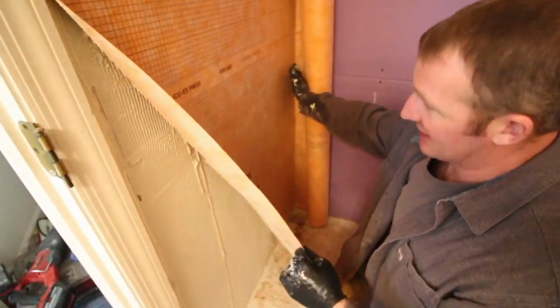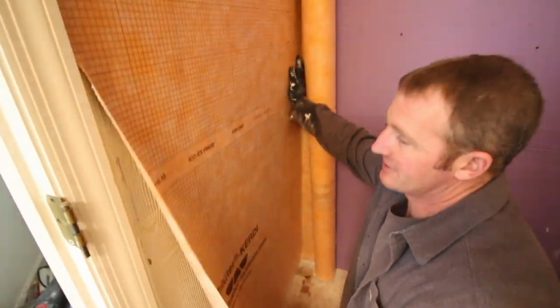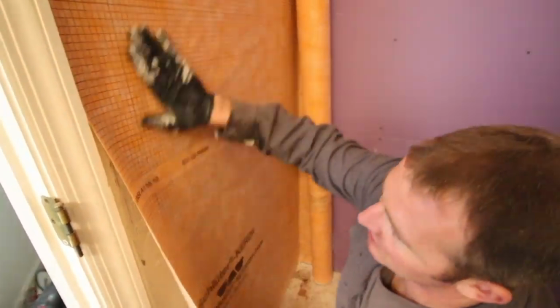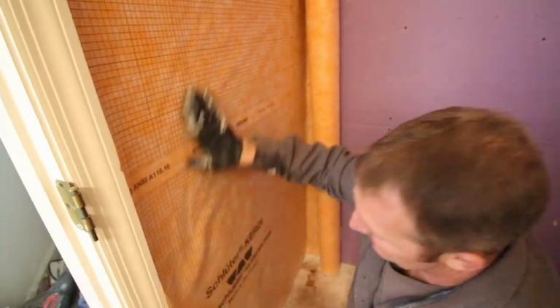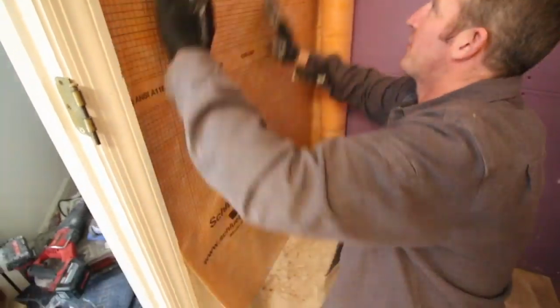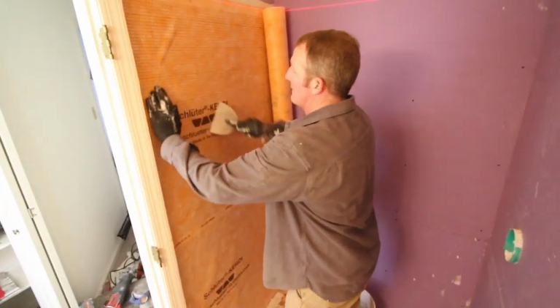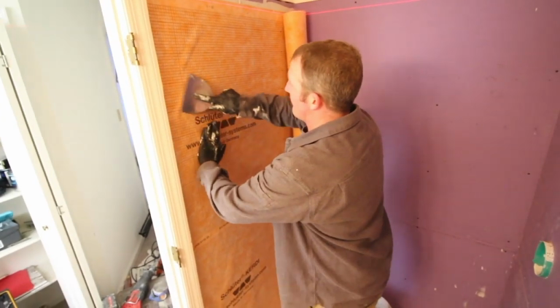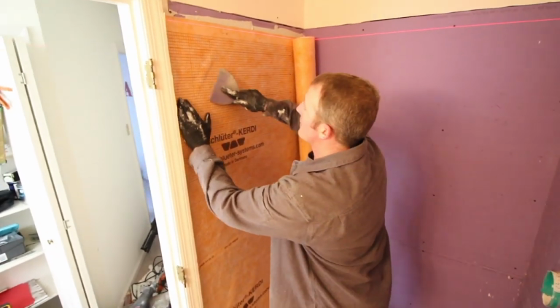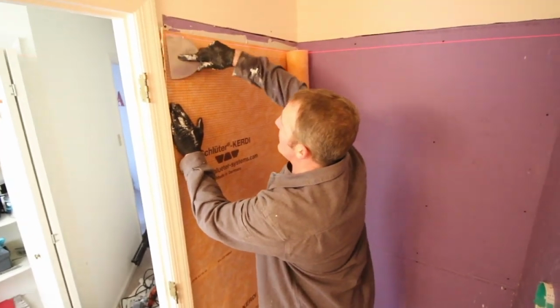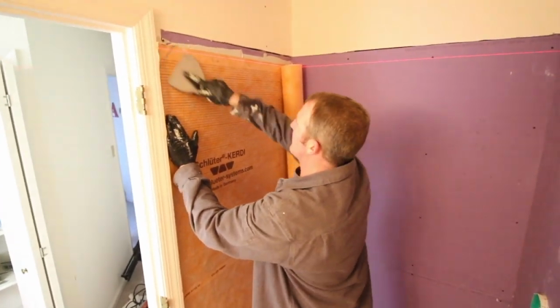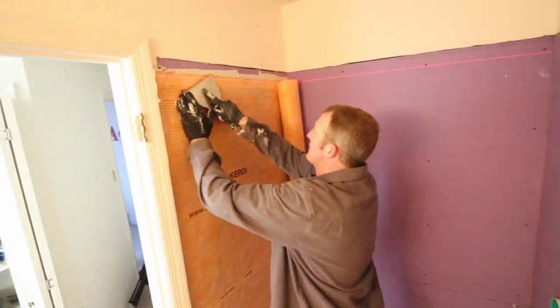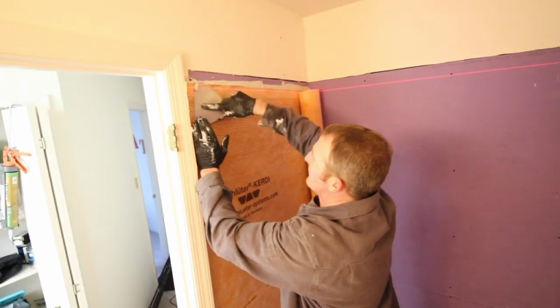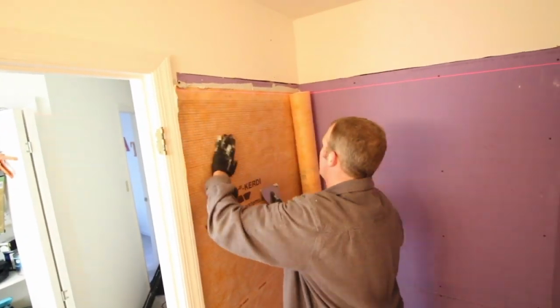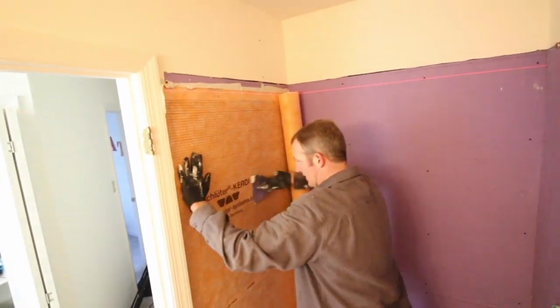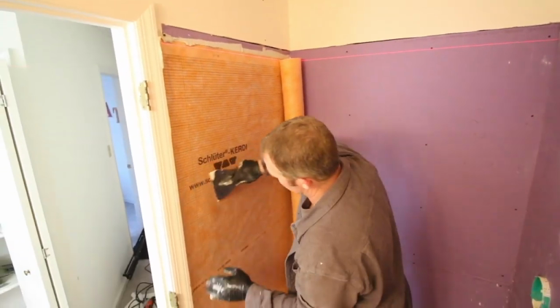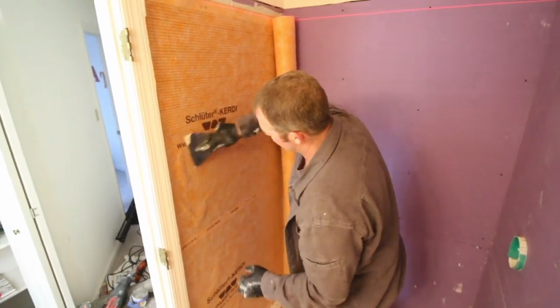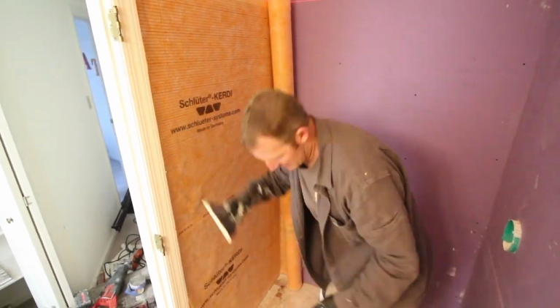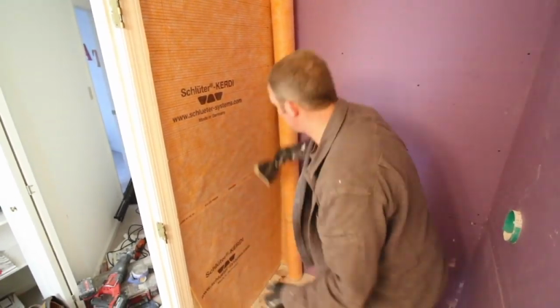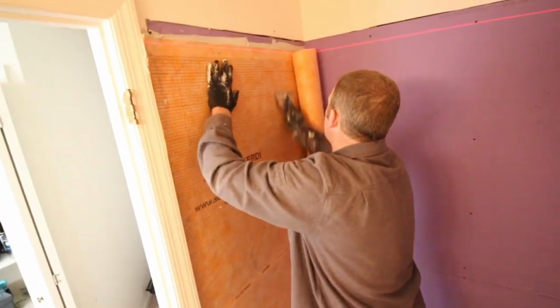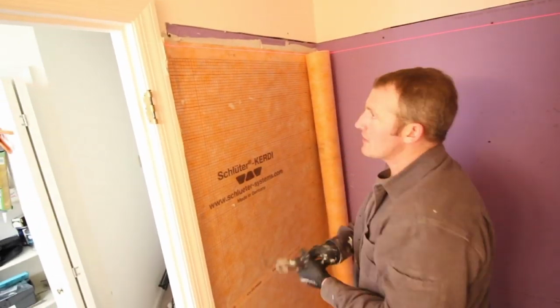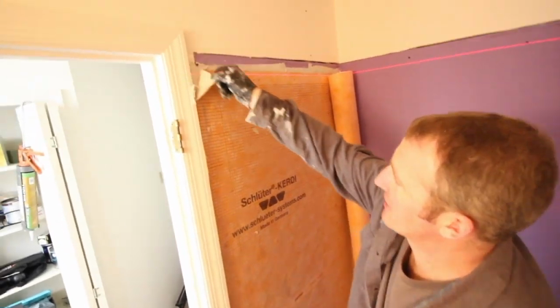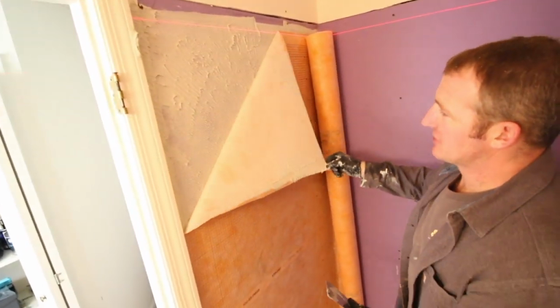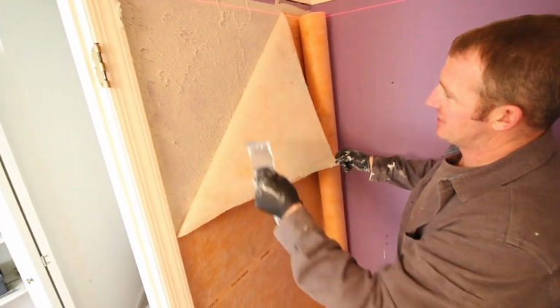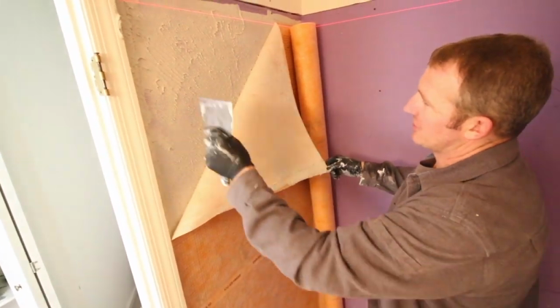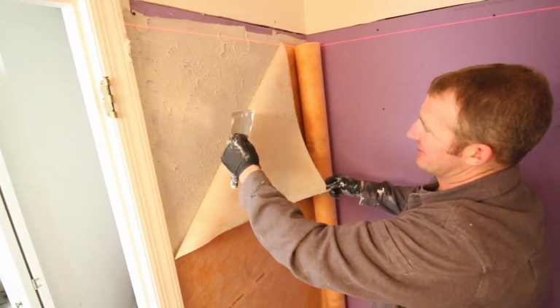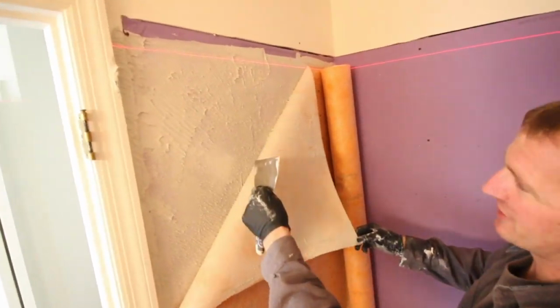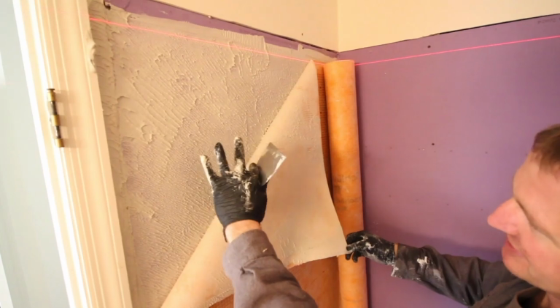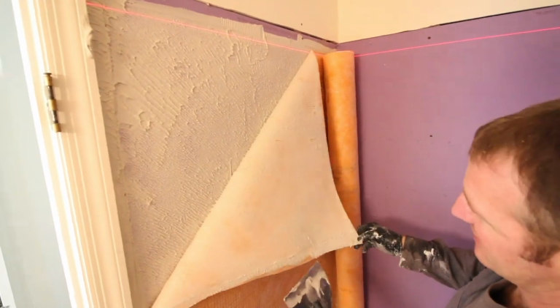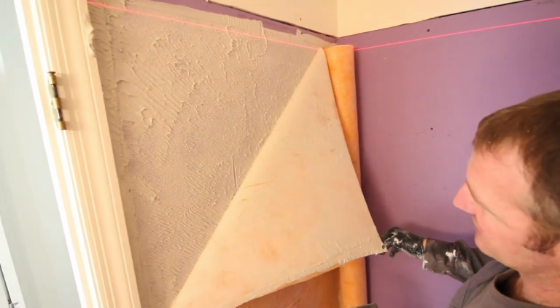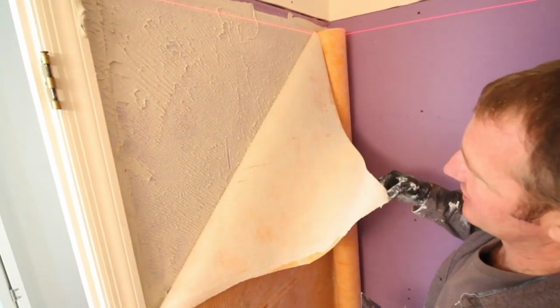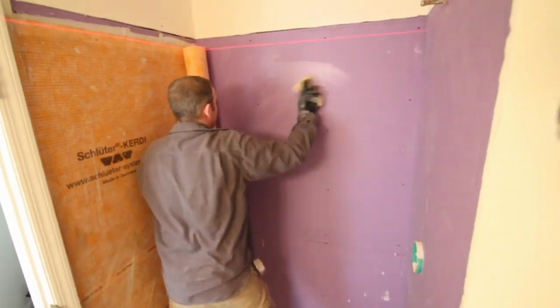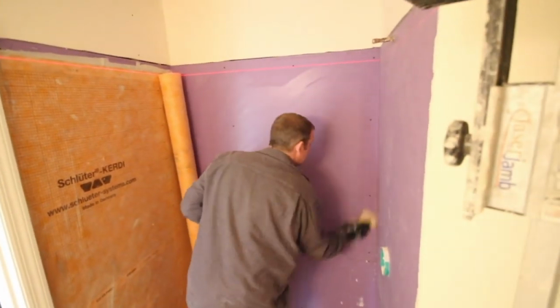We made sure to smooth it out and not have any air gaps or excess thinset between the KERDI membrane and the drywall. We also used a laser level to make sure it was level and peeled back the KERDI membrane to check for good coverage. That's always recommended.